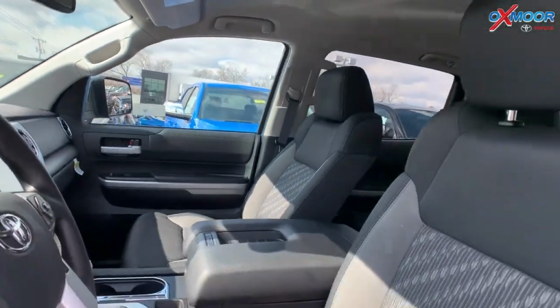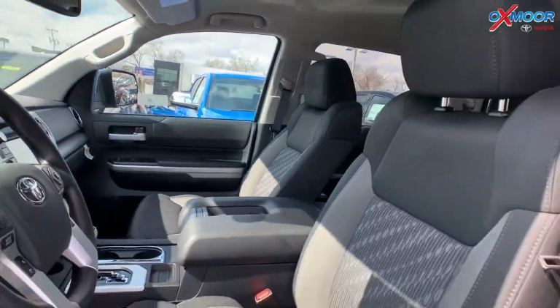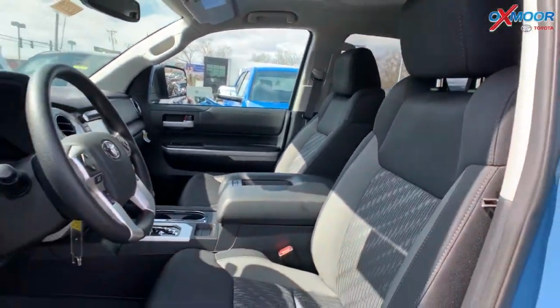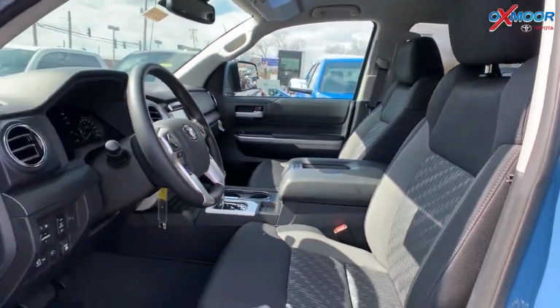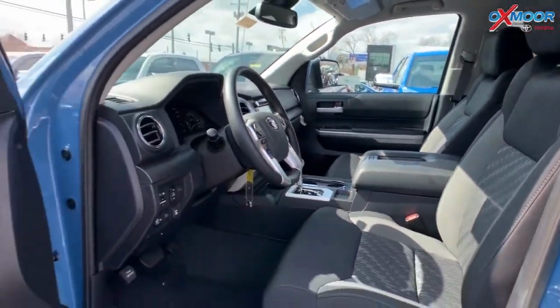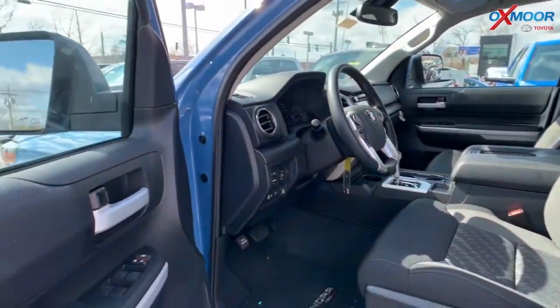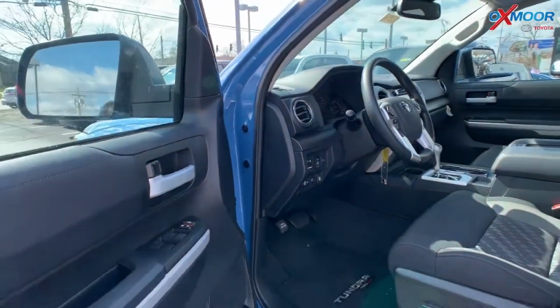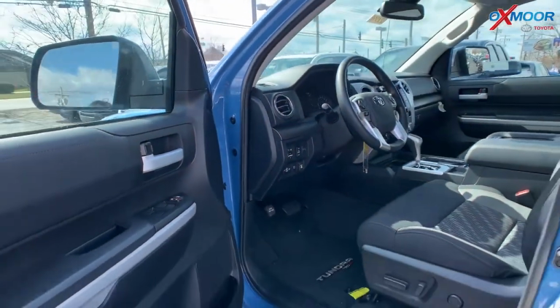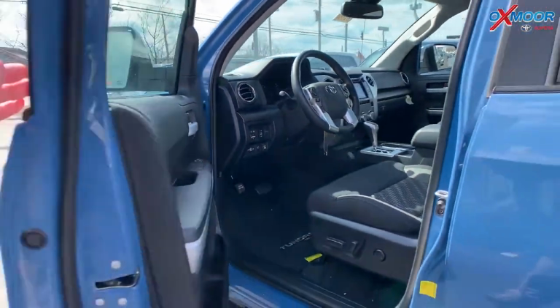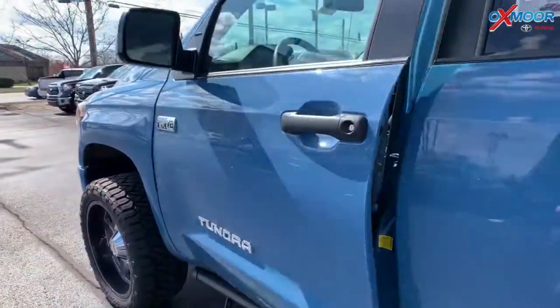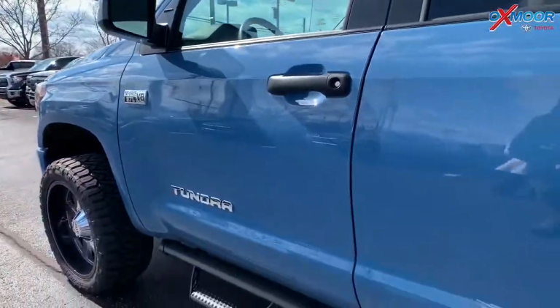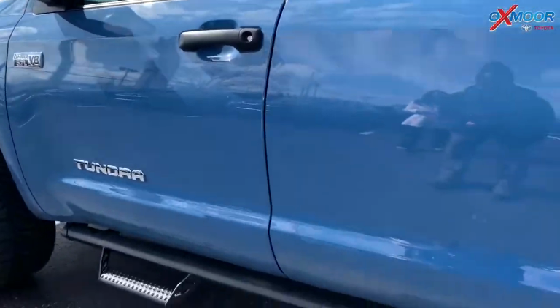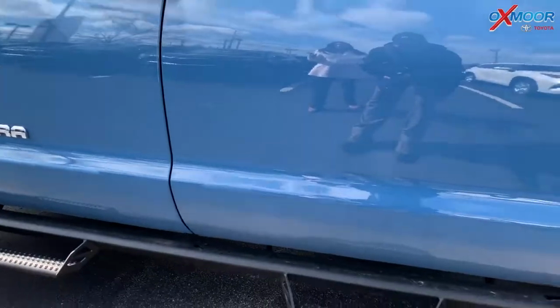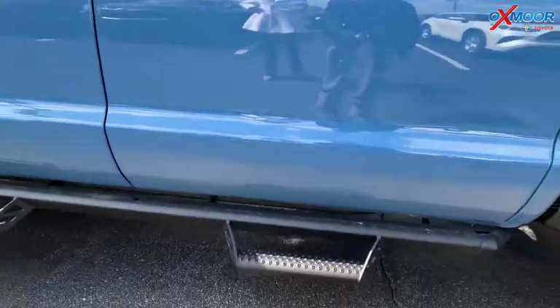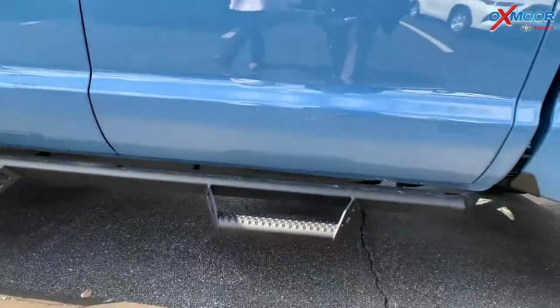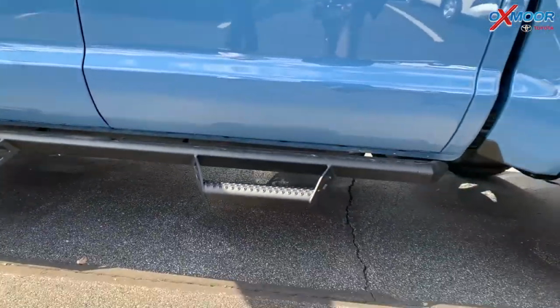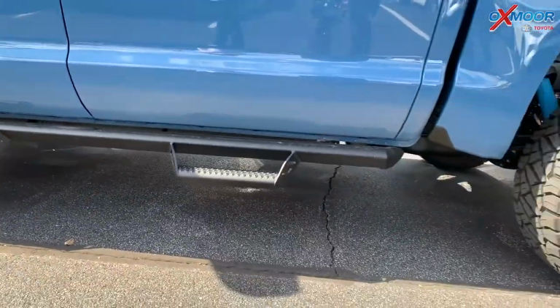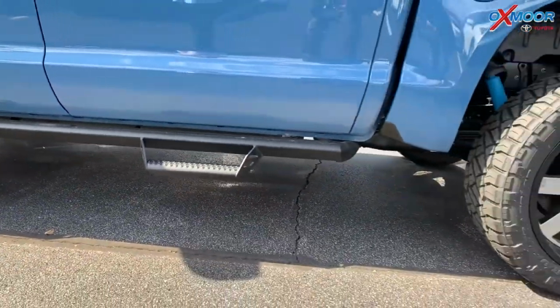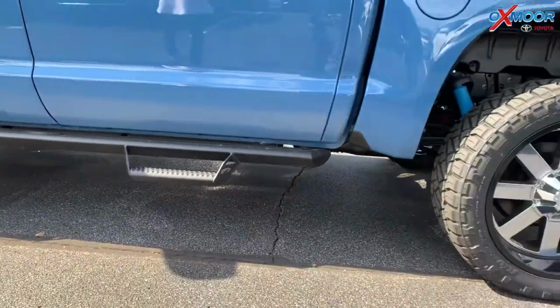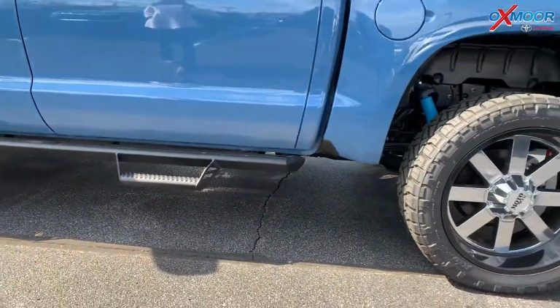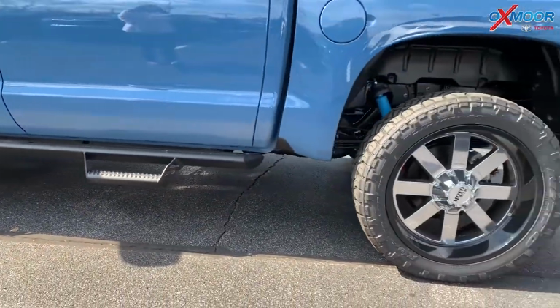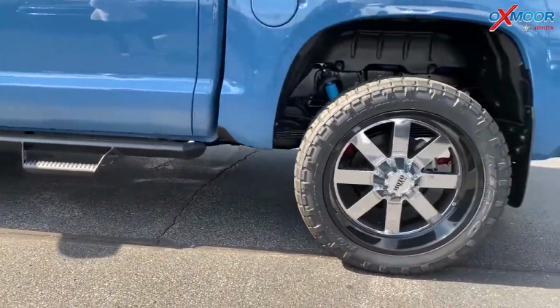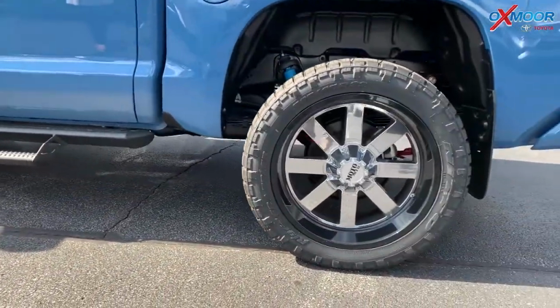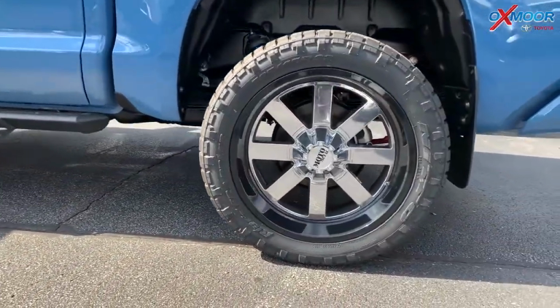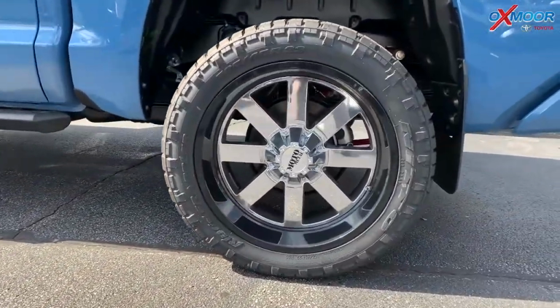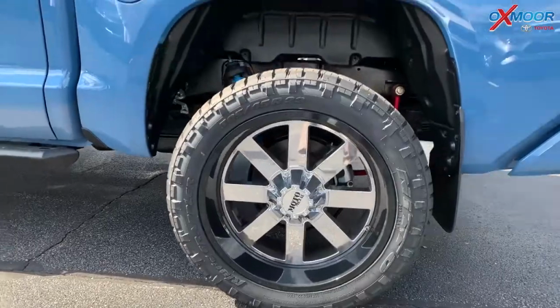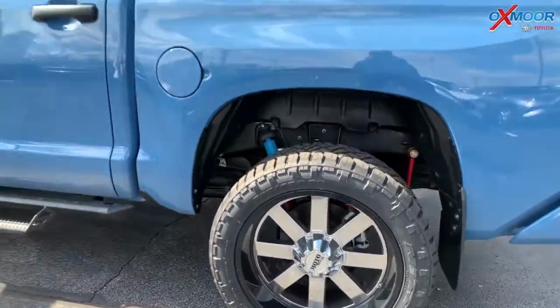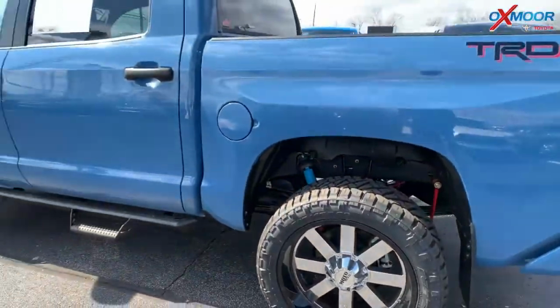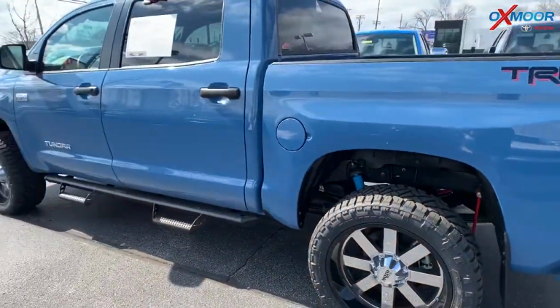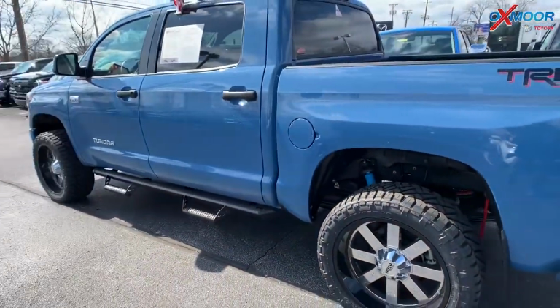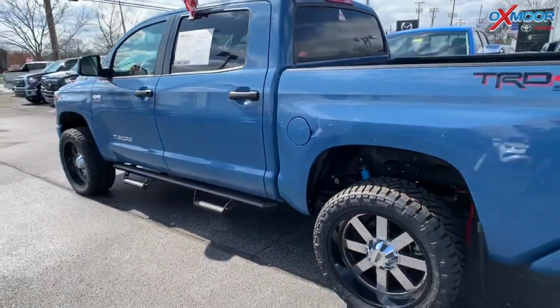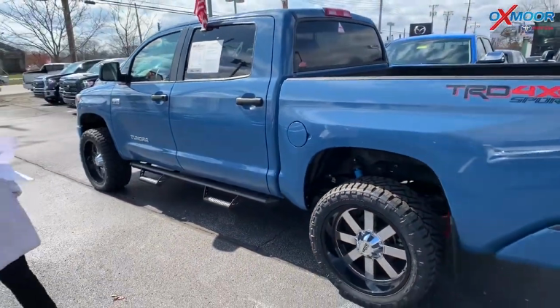This vehicle does have the blind spot monitoring with the rear cross traffic alert. That interior color you saw was in black. Mileage on here is 20,000. The price is $44,500.